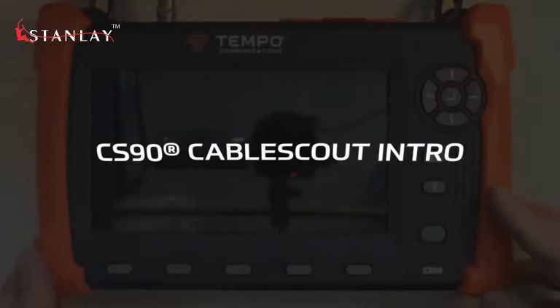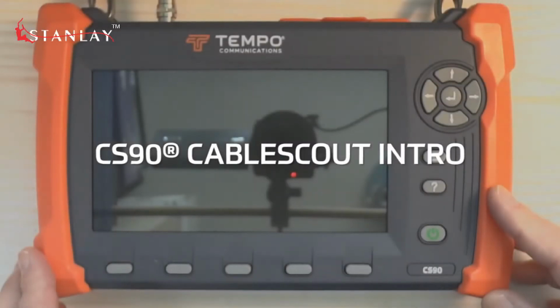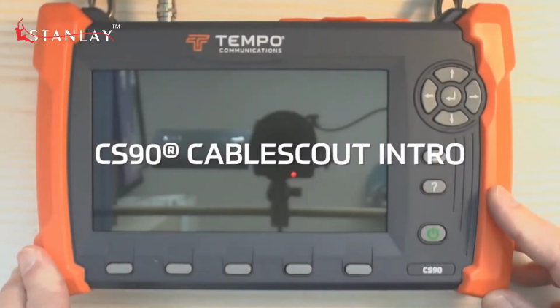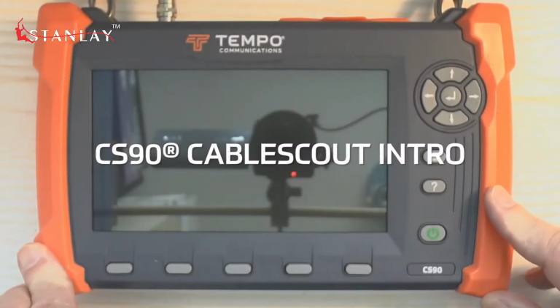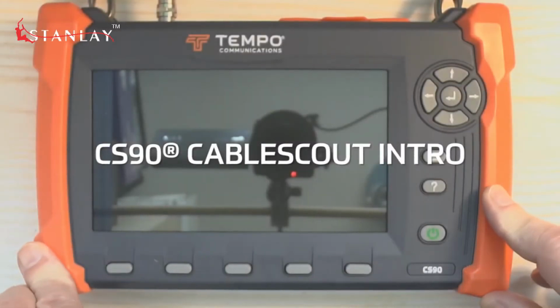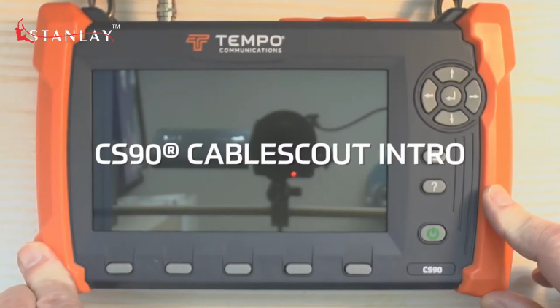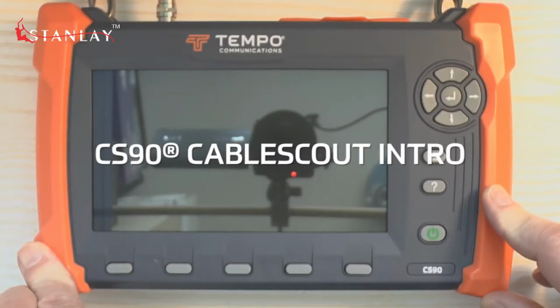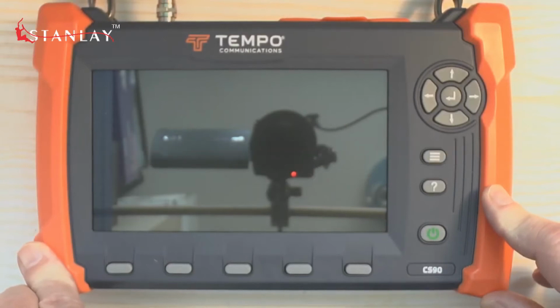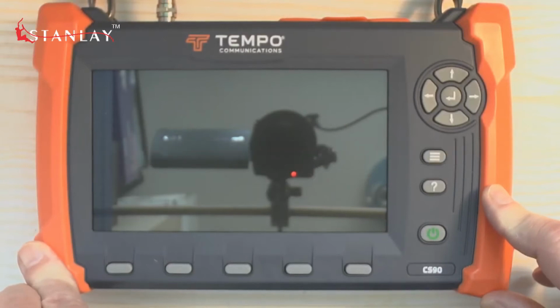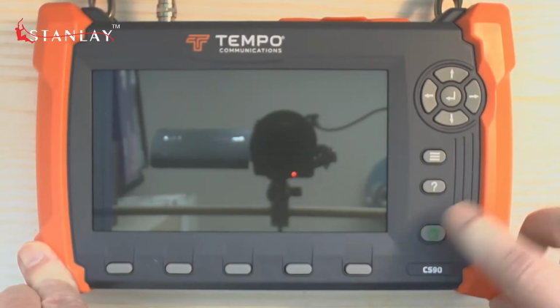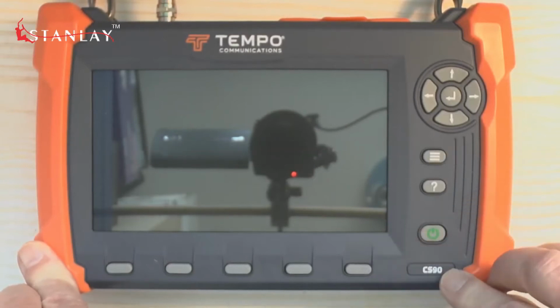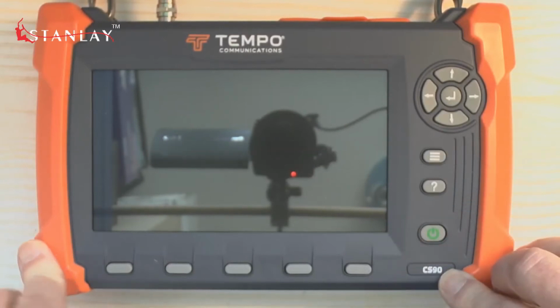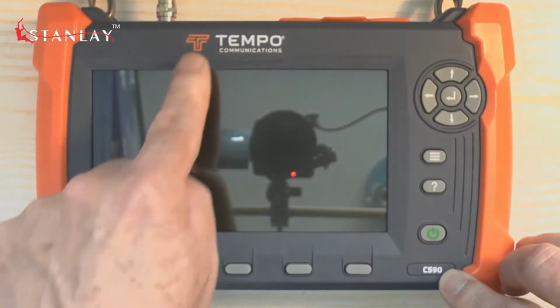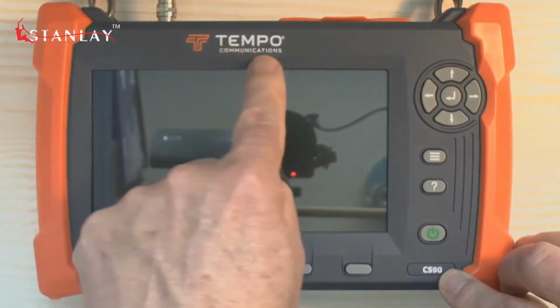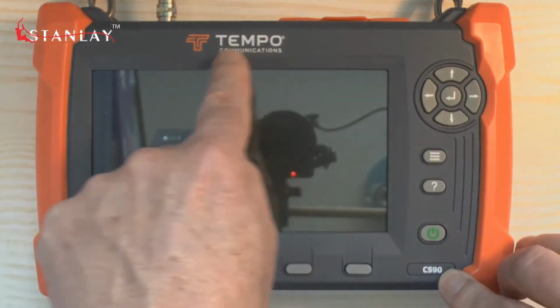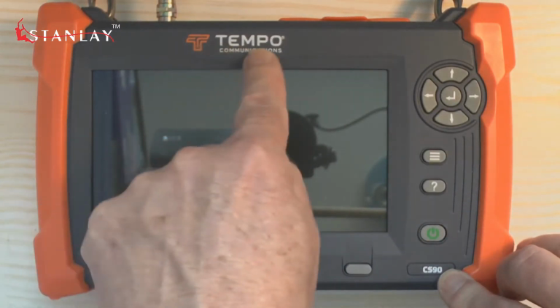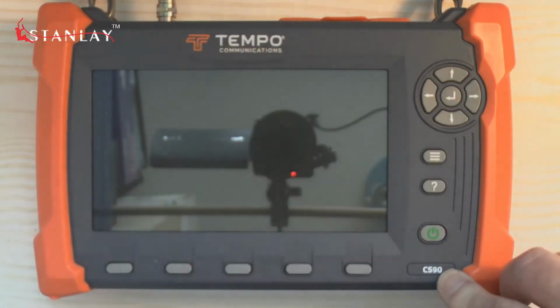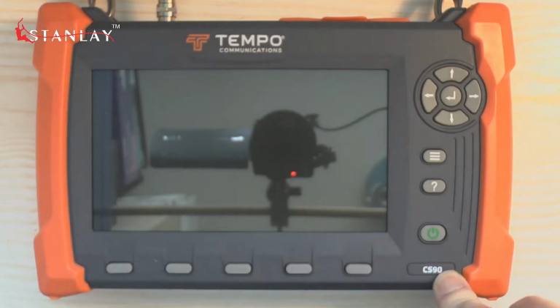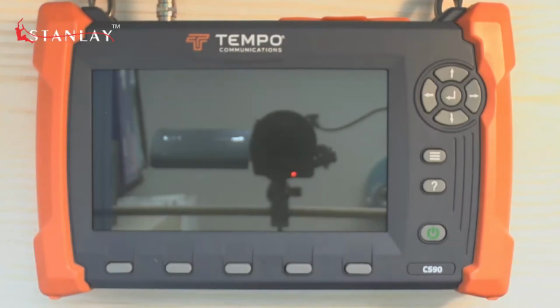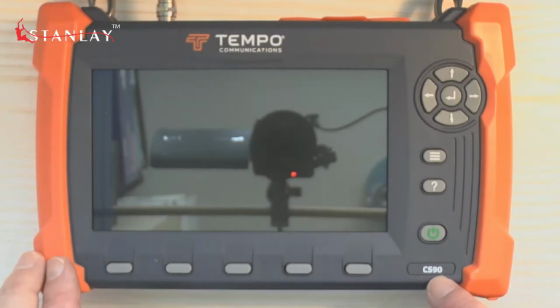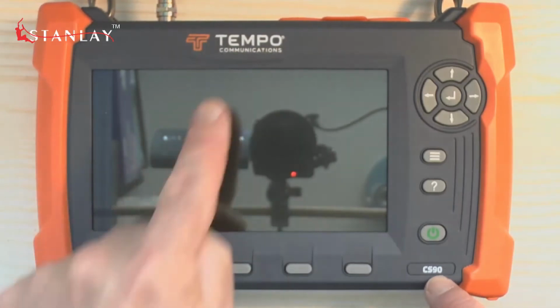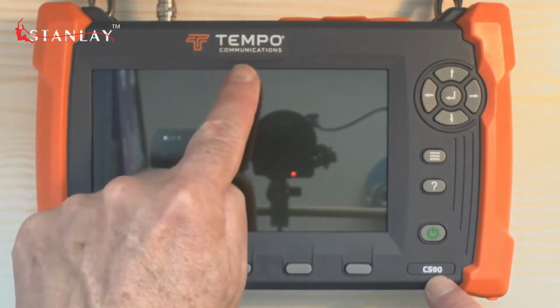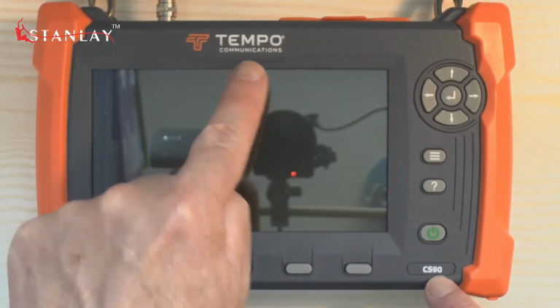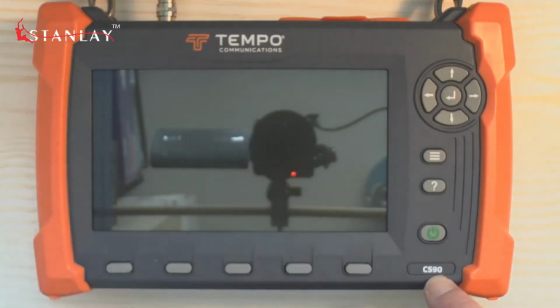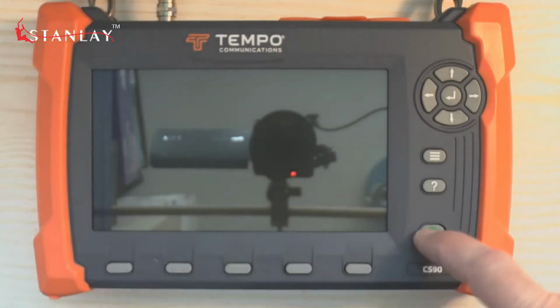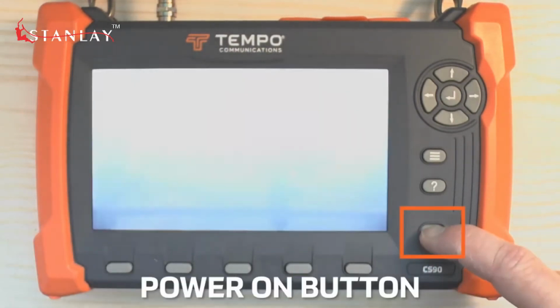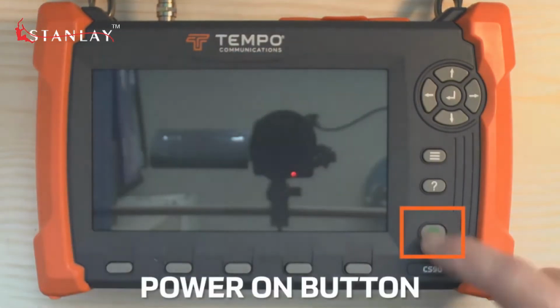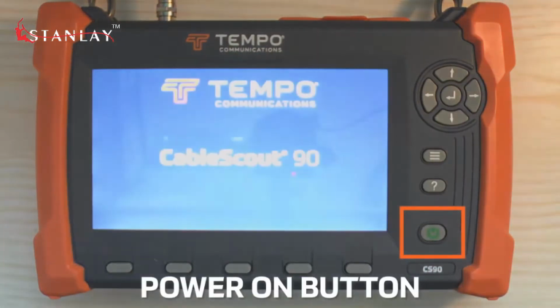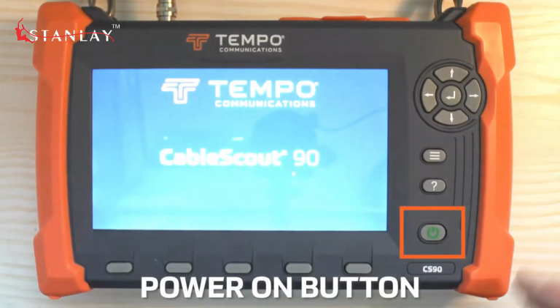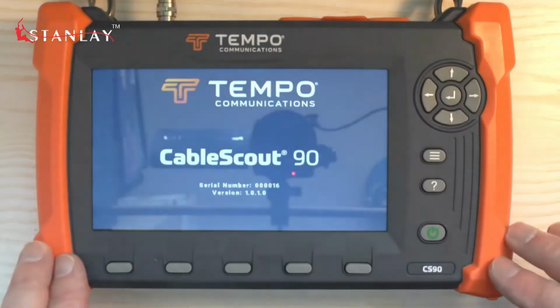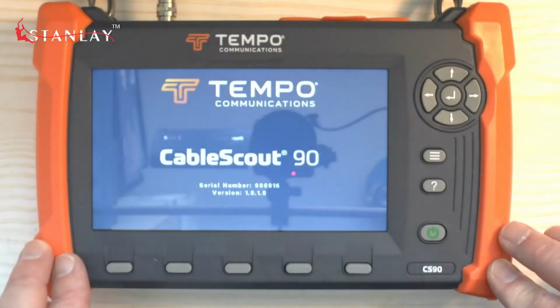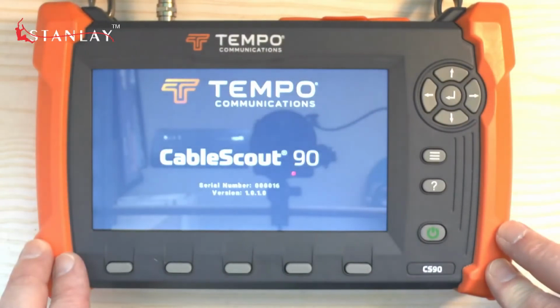Welcome to a quick introduction to the Cable Scout CS90 Cable Technicians TDR from Tempo Communications. You power it on with this button here, and within four seconds you will be testing.